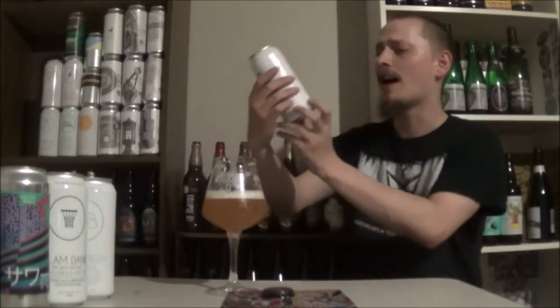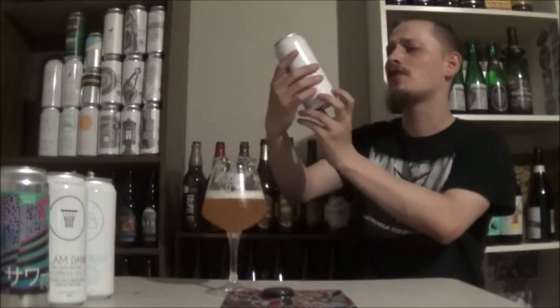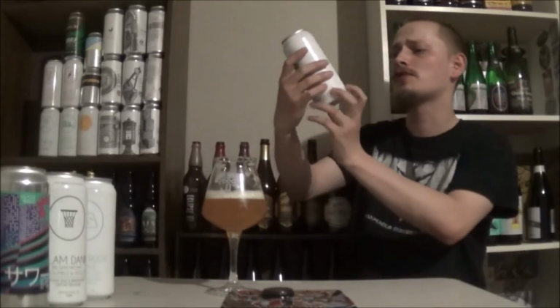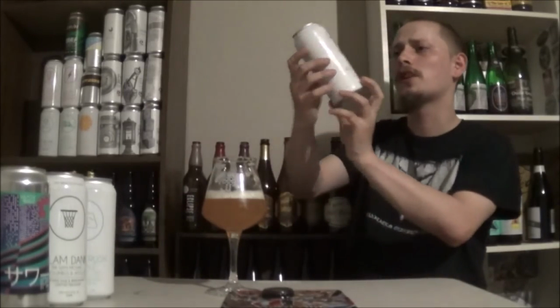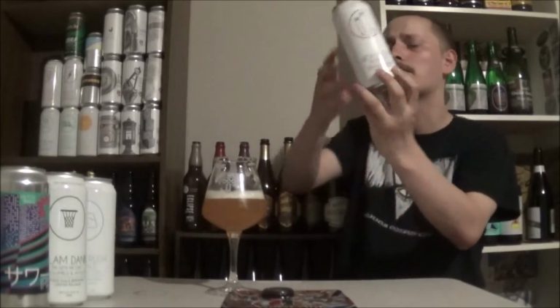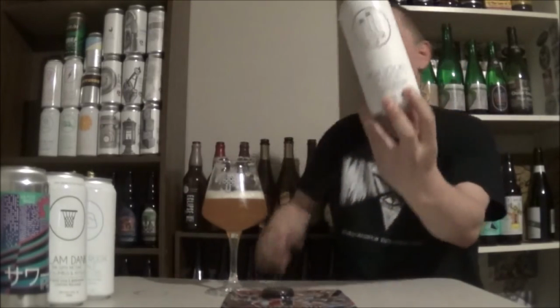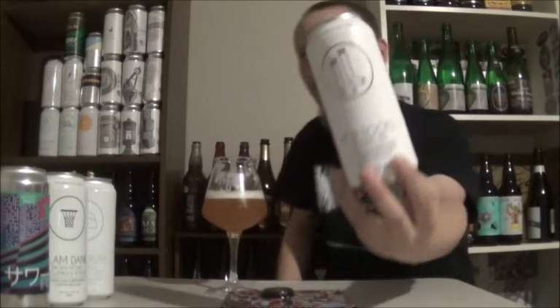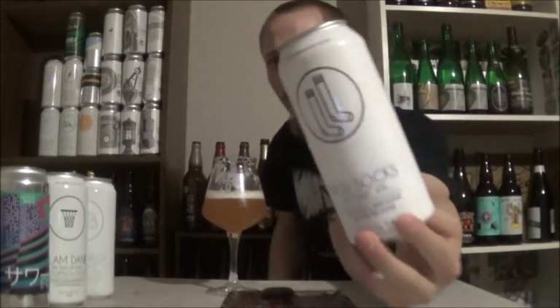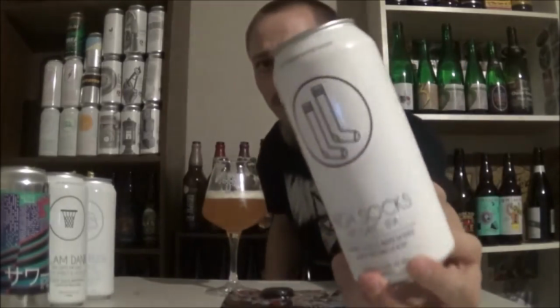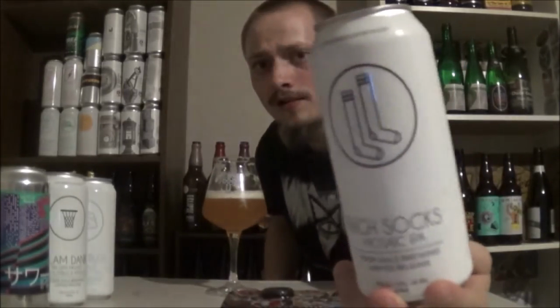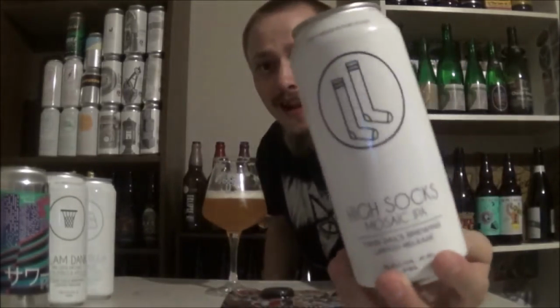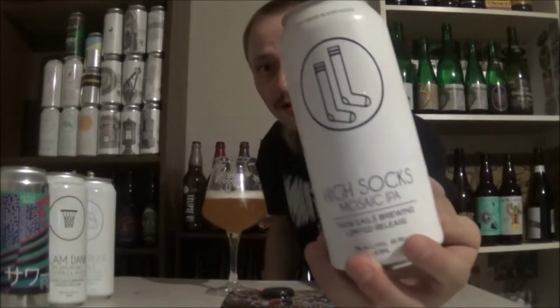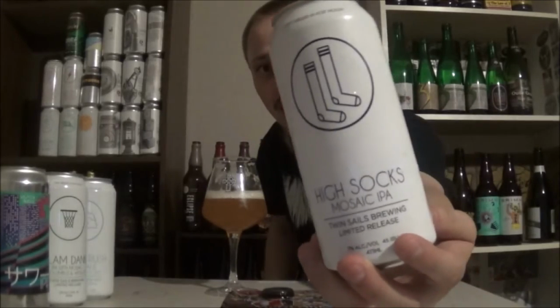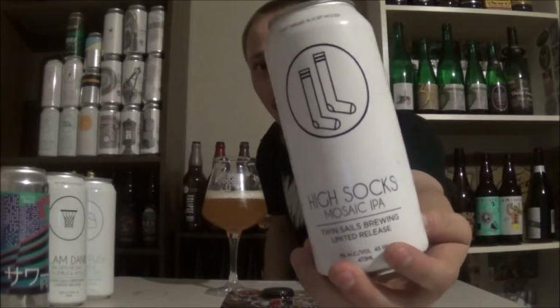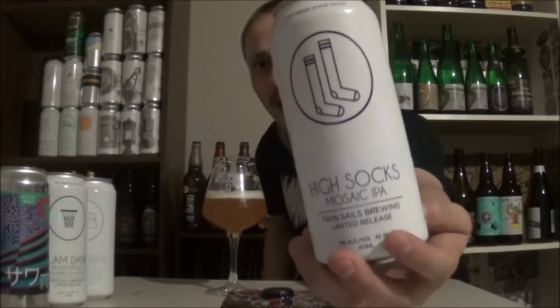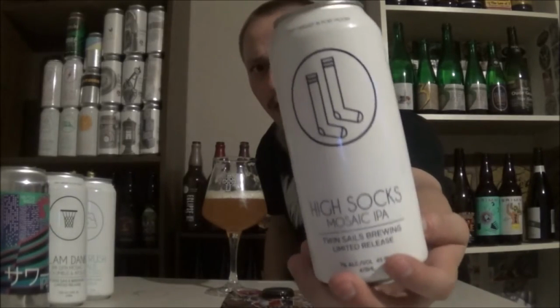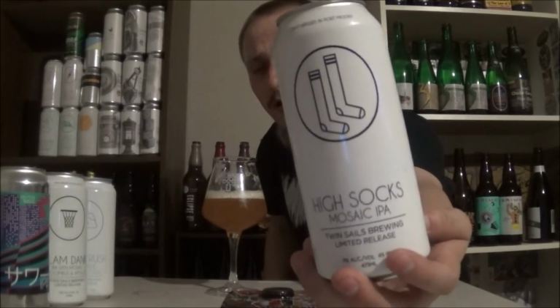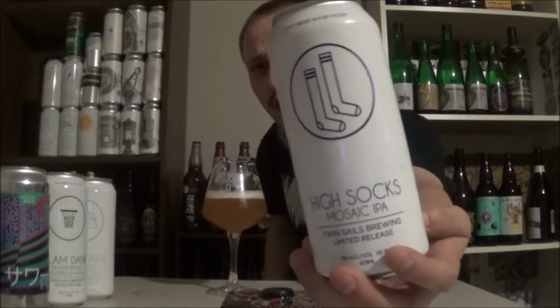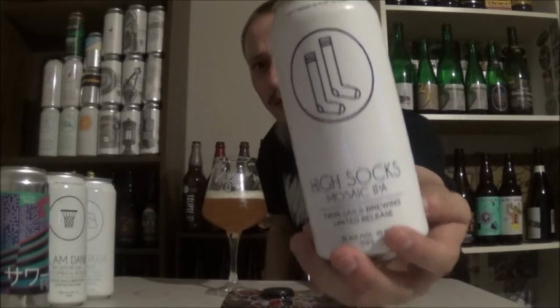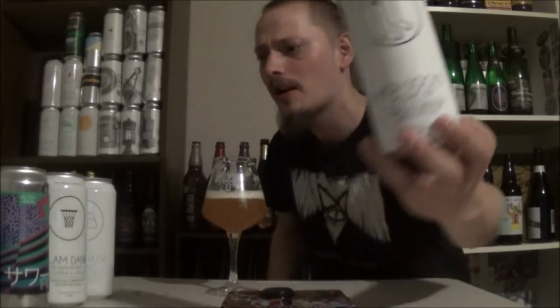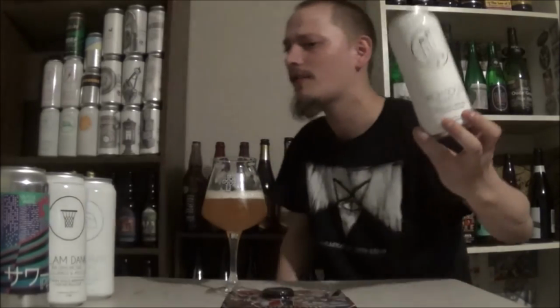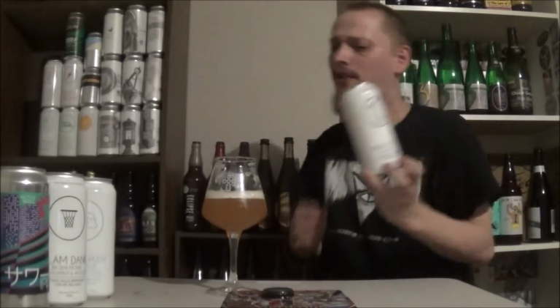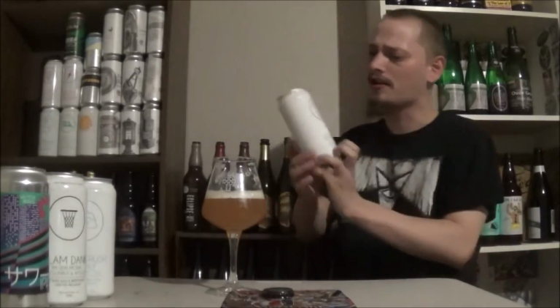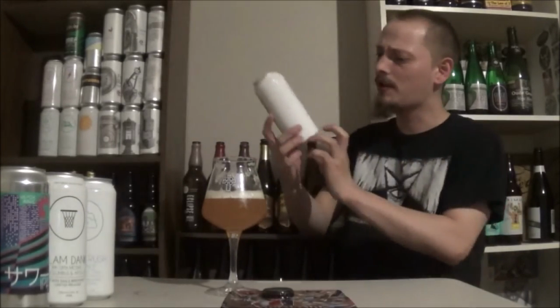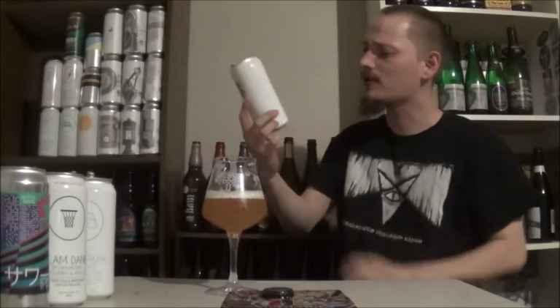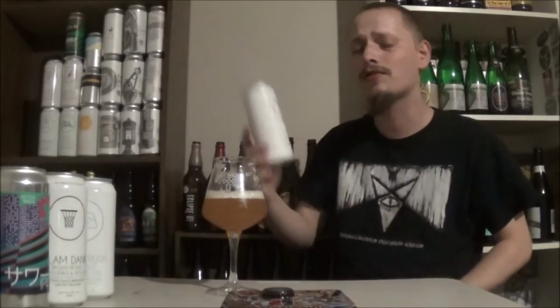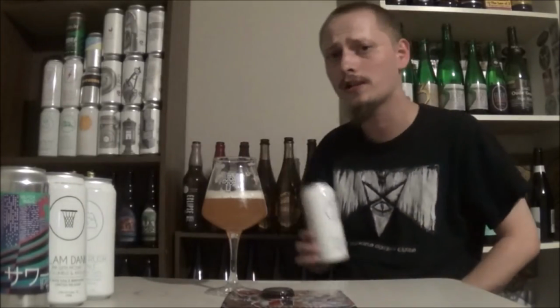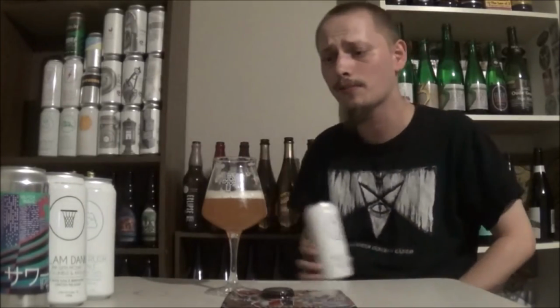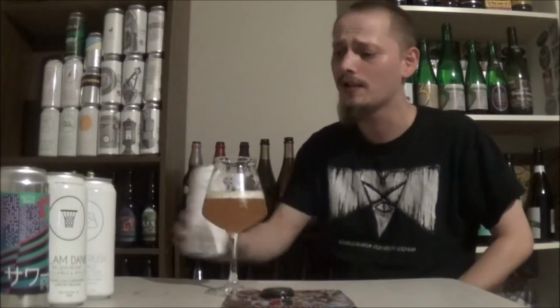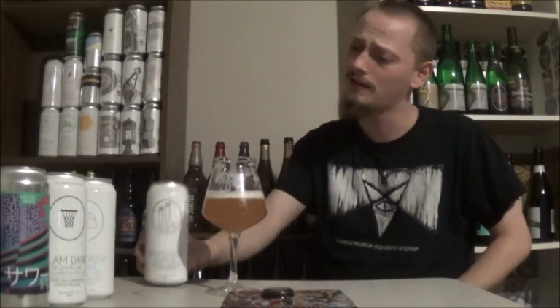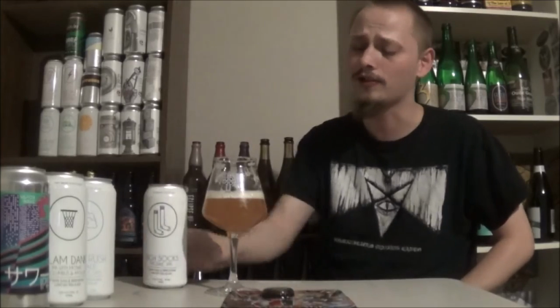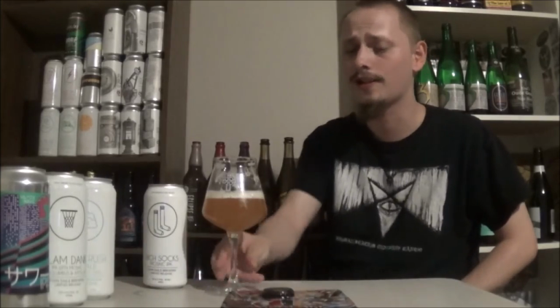High Sox Mosaic IPA from Twin Cells. Let me know what you think of this beer or any of their other beers. Thanks for watching everybody. Until the next time. Cheers.